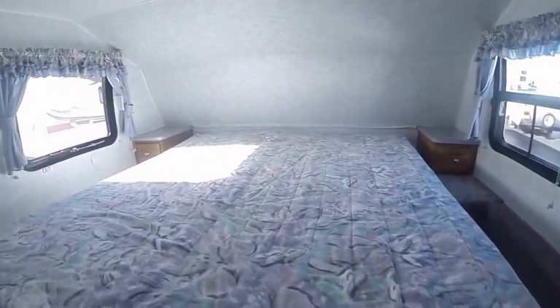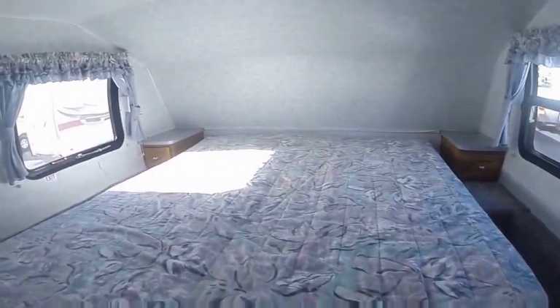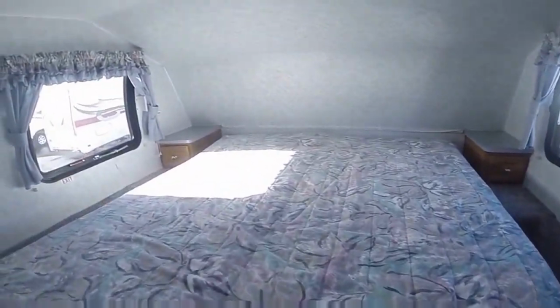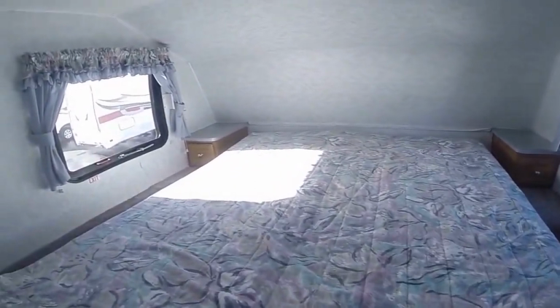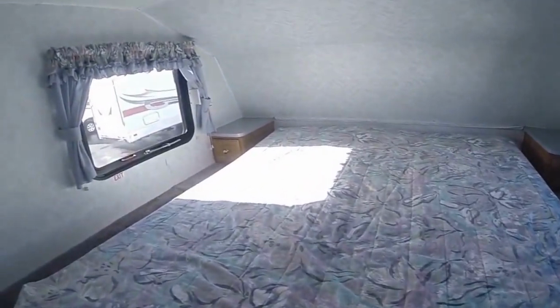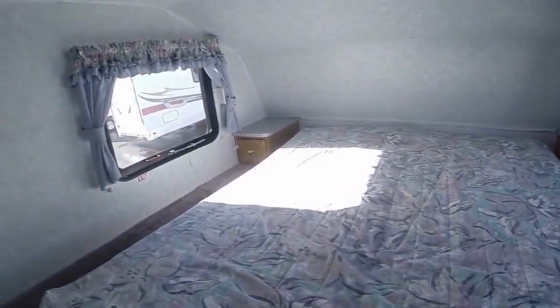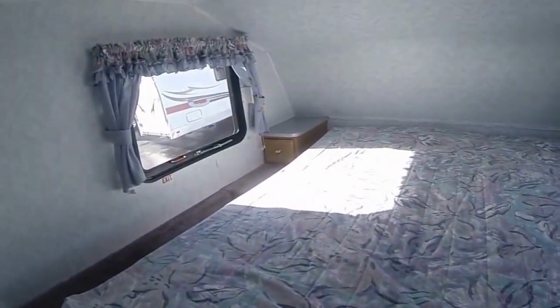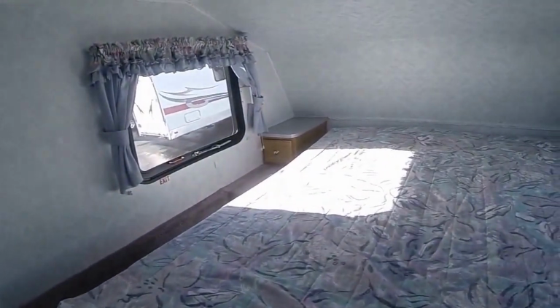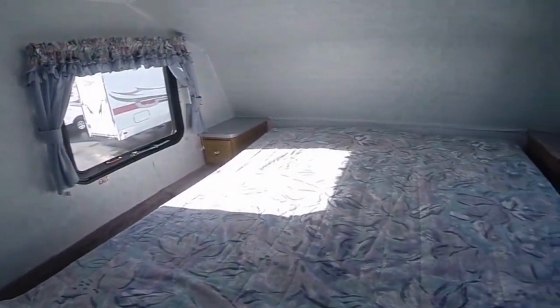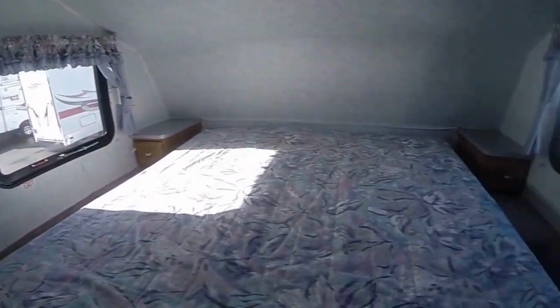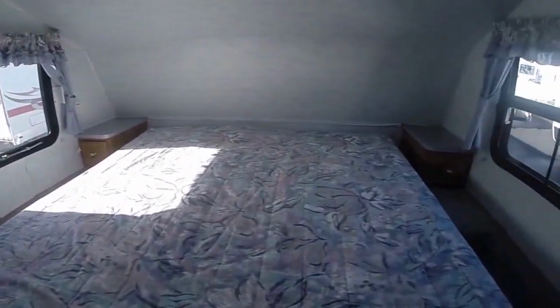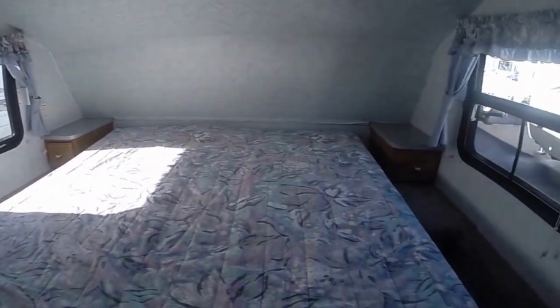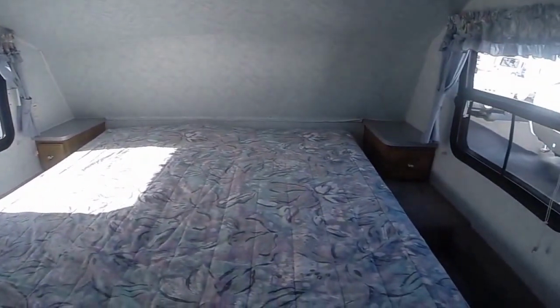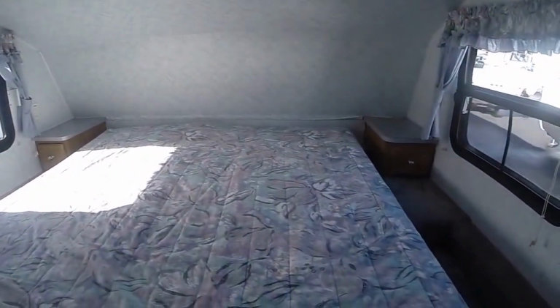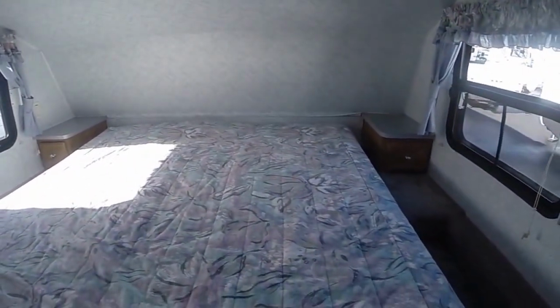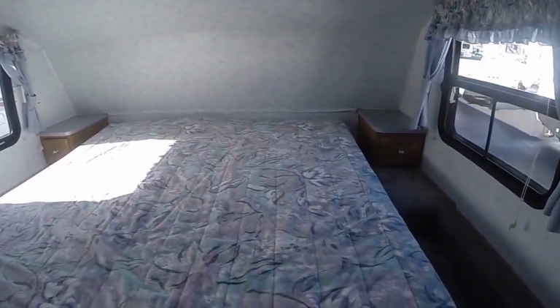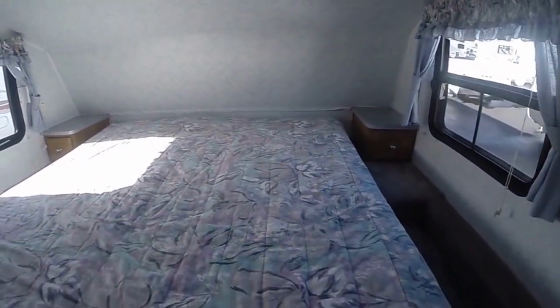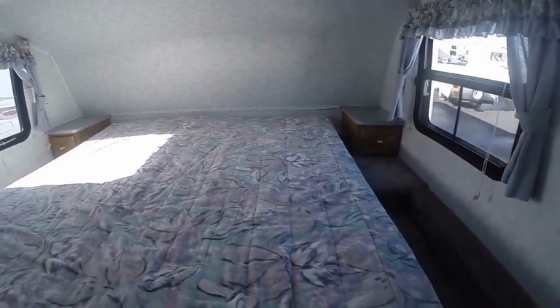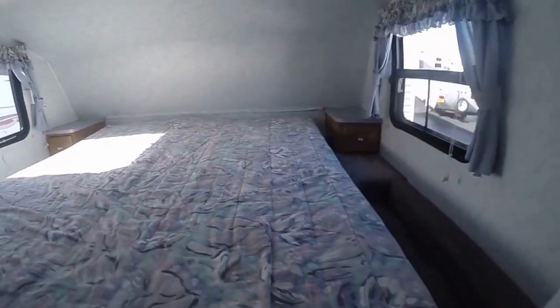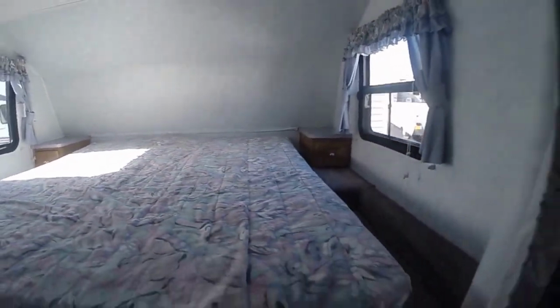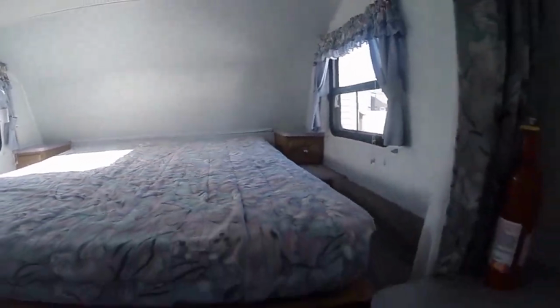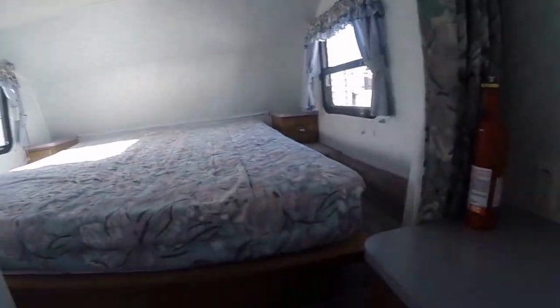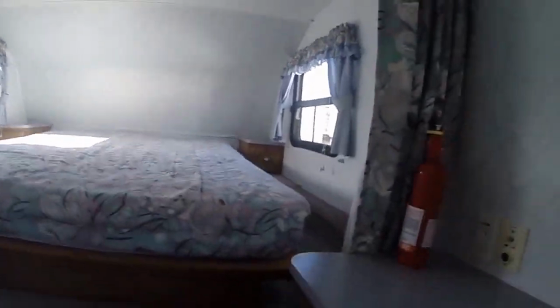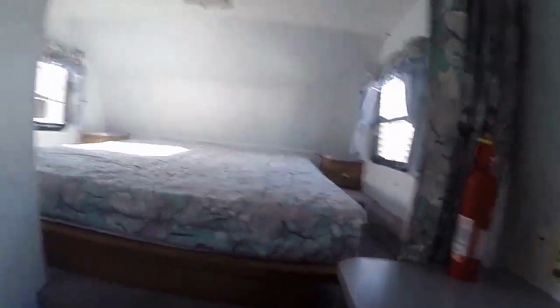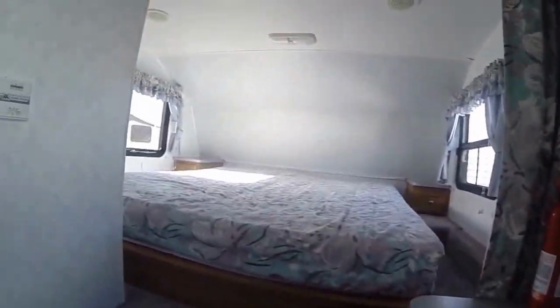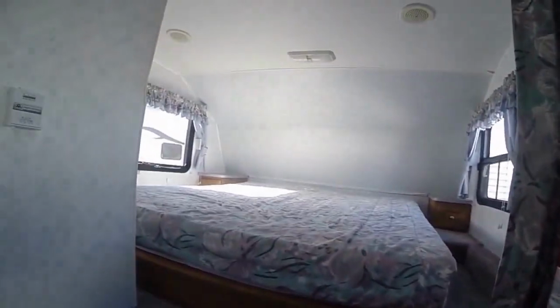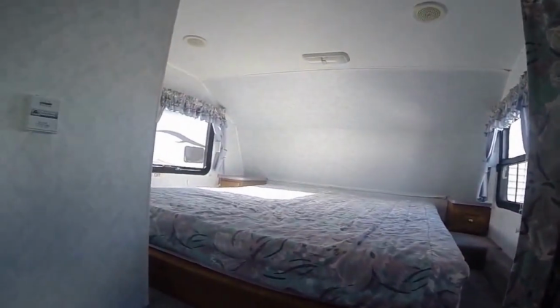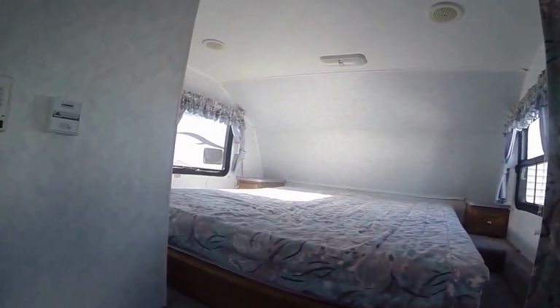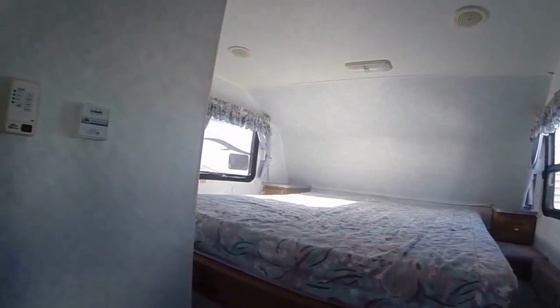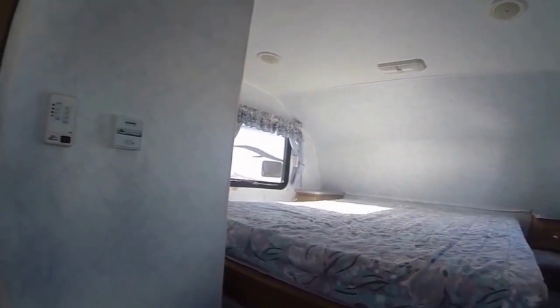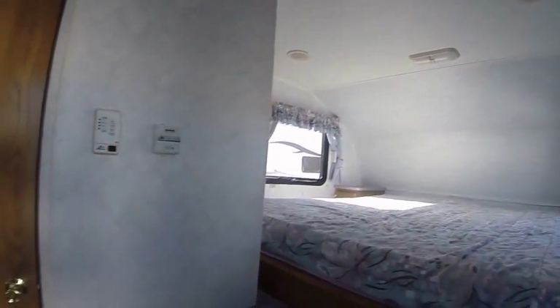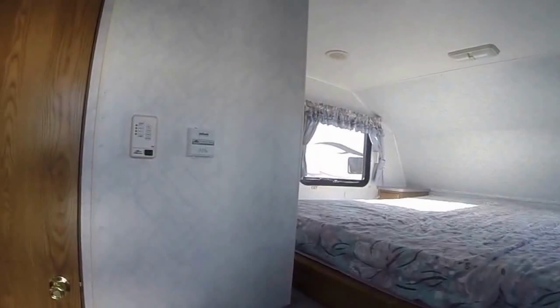Here's our bedroom — a couple of steps up and you've got a clean bed with drawers on both sides and windows on both sides as well. Just the right size to take camping for any of the parks we have here in Oregon.